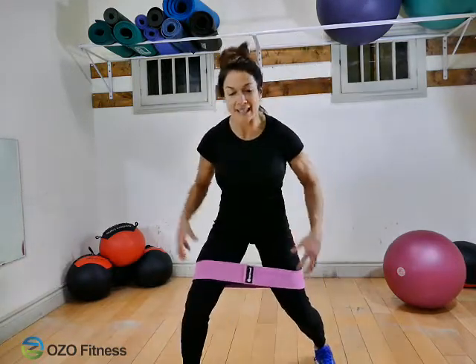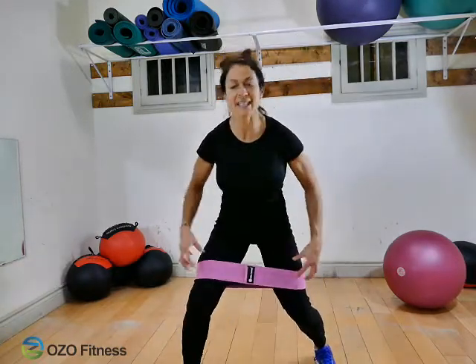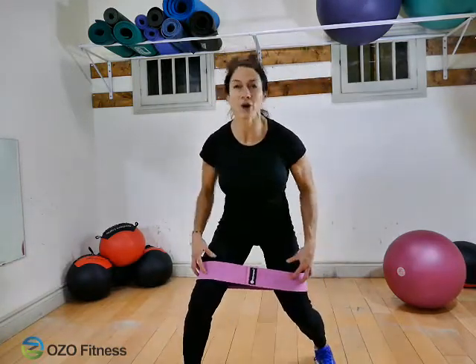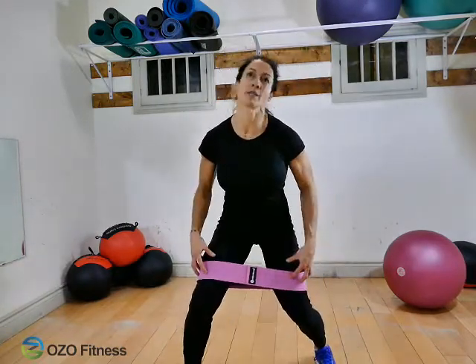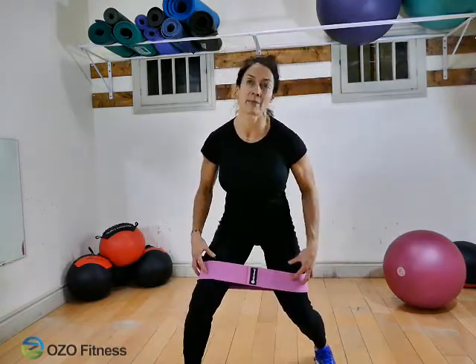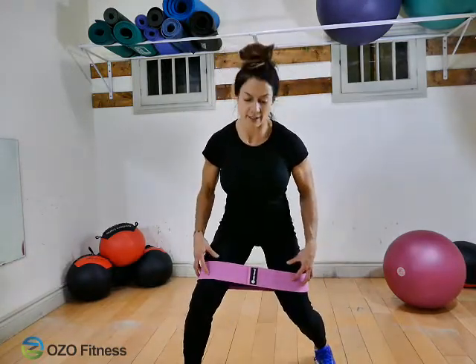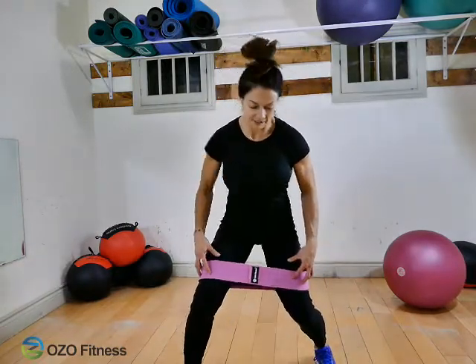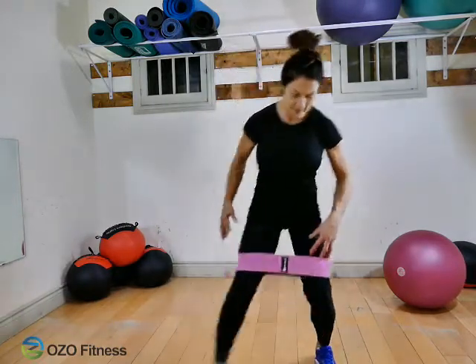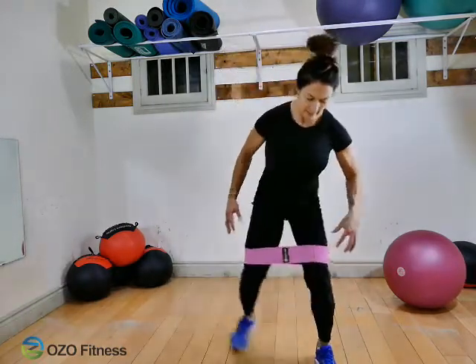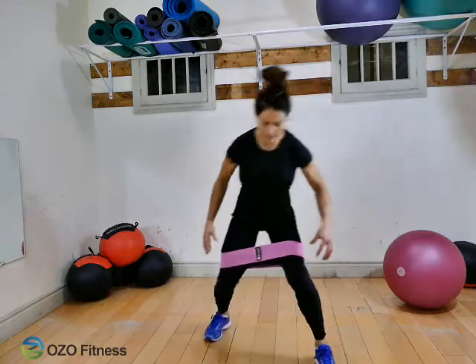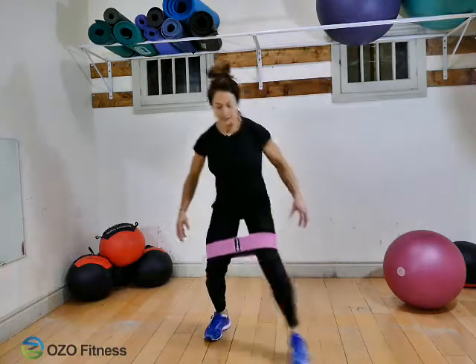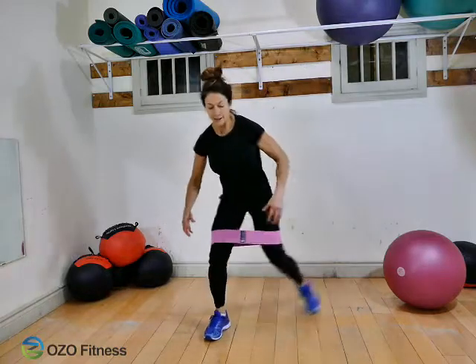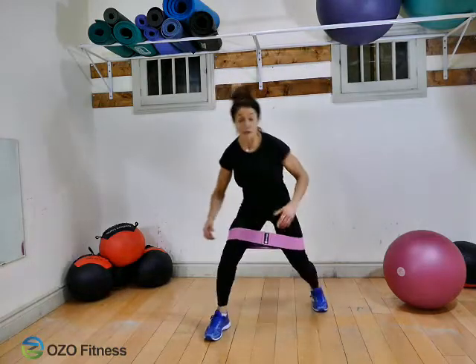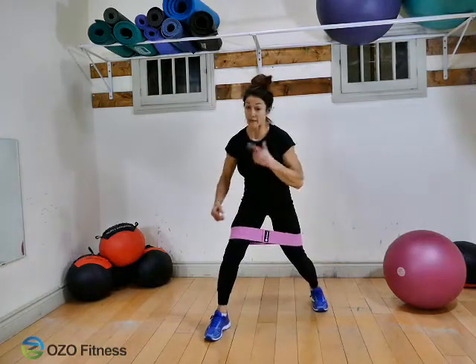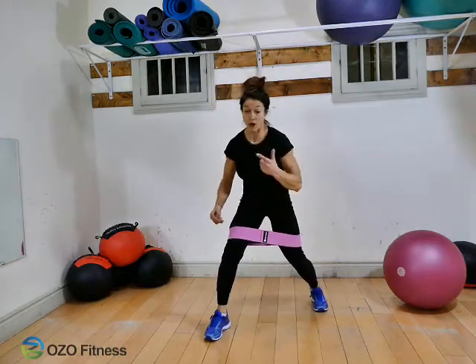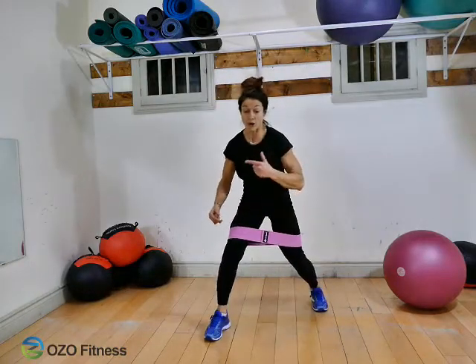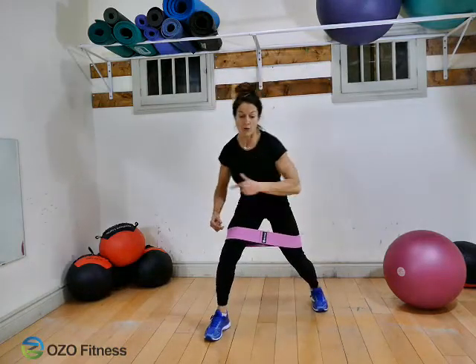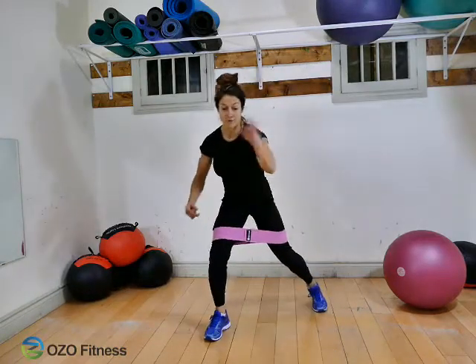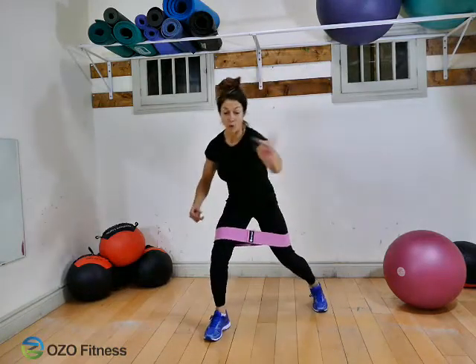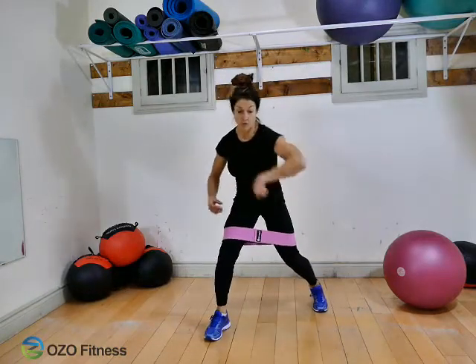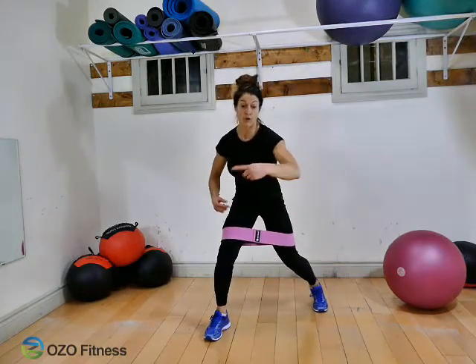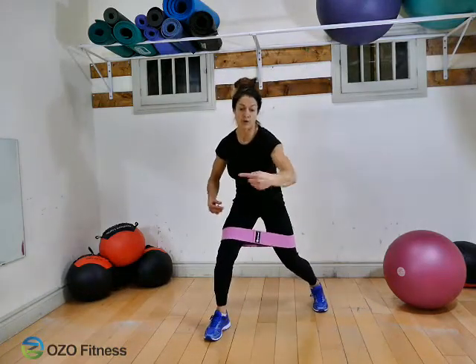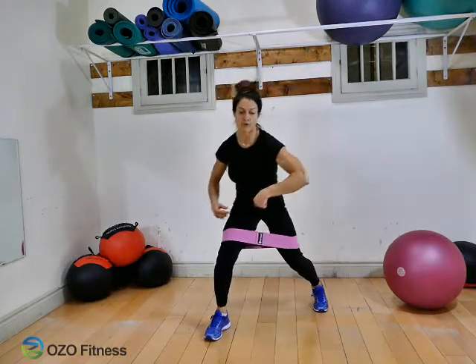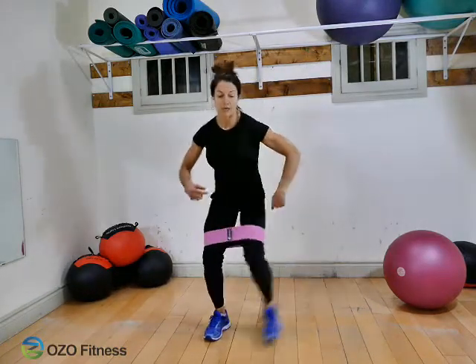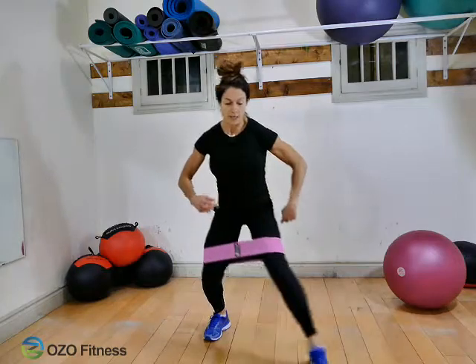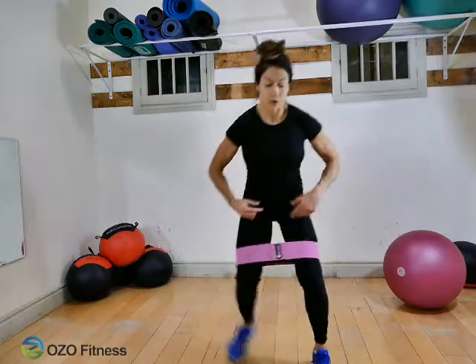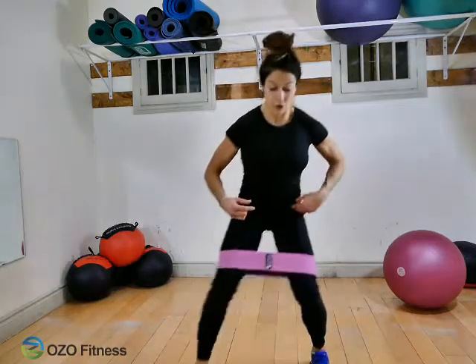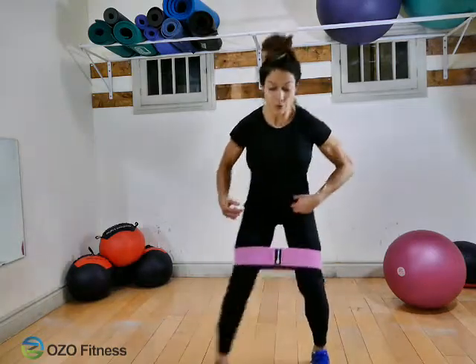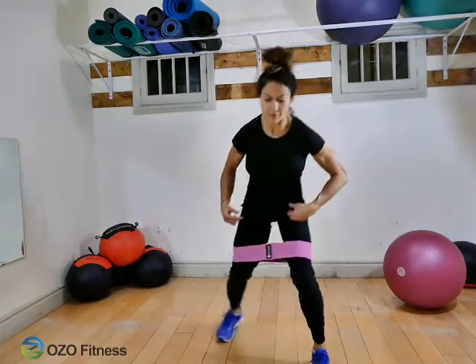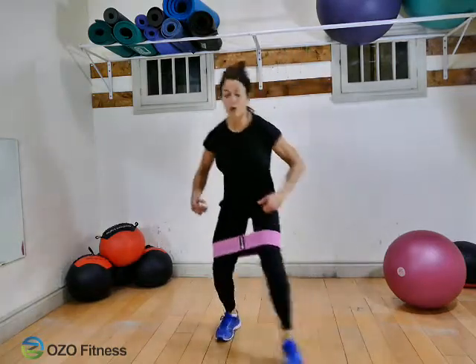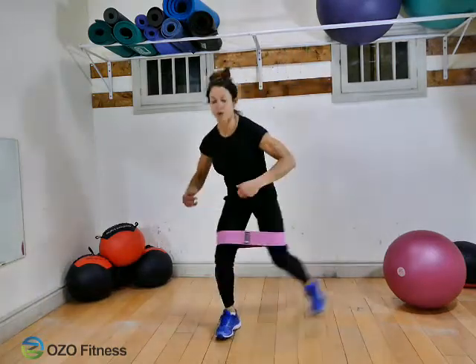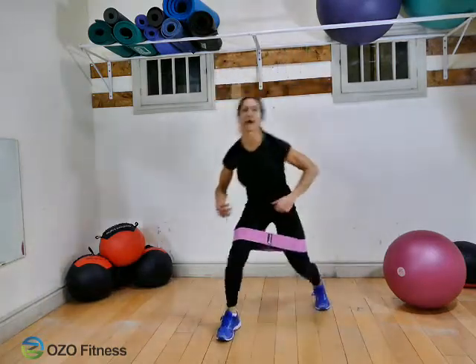The key is always to keep the resistance in the band. If you want to make it harder, go four, four, three, three, two forward, two back.